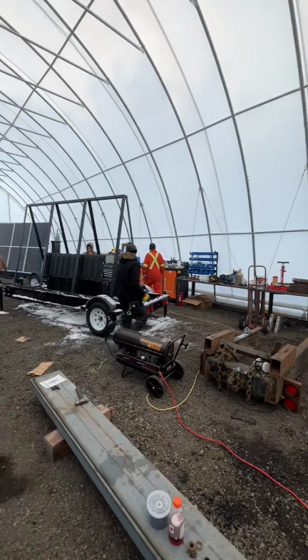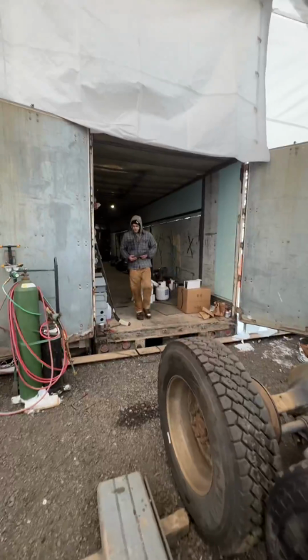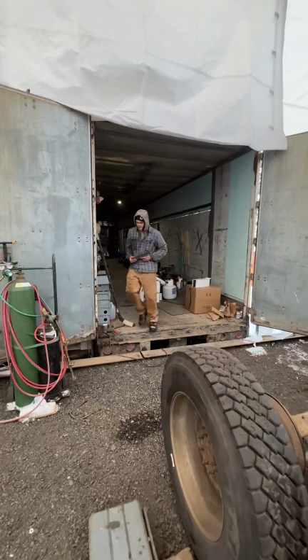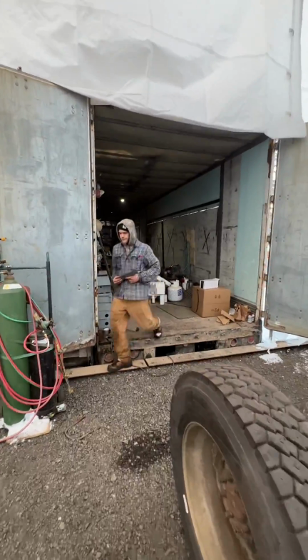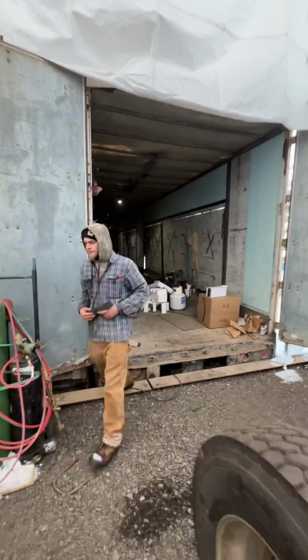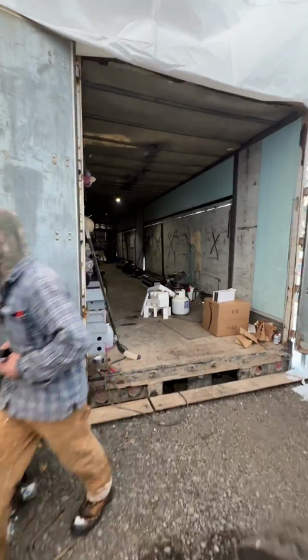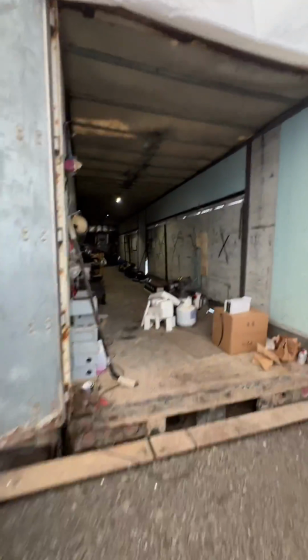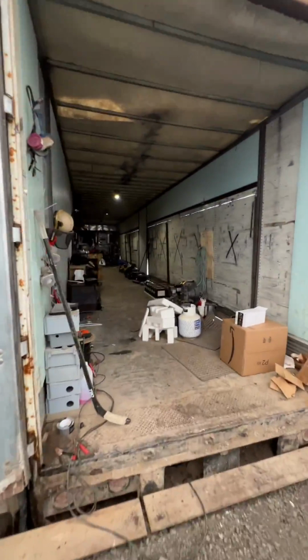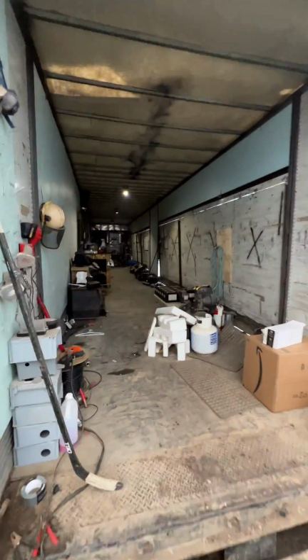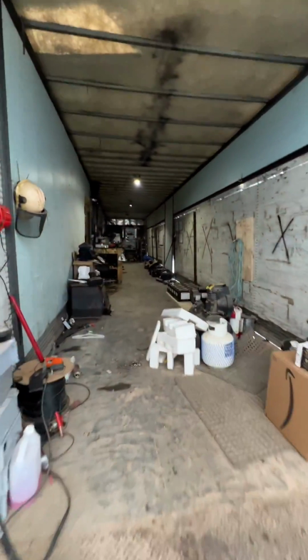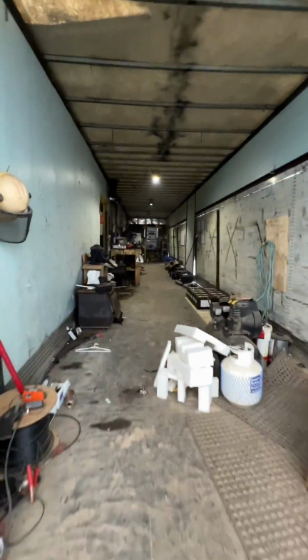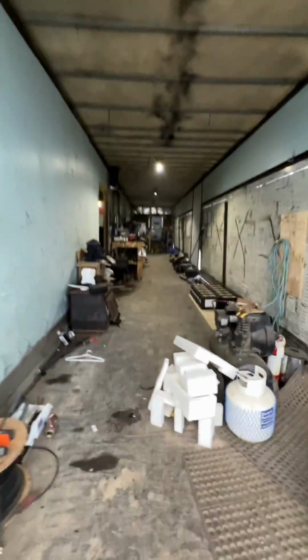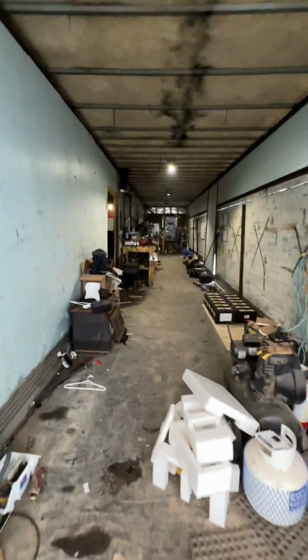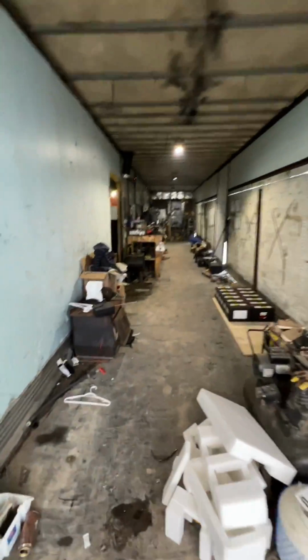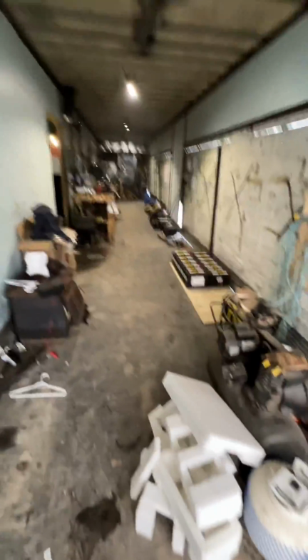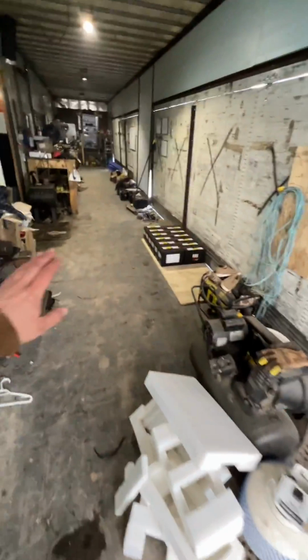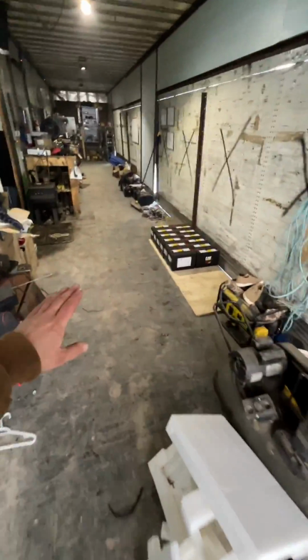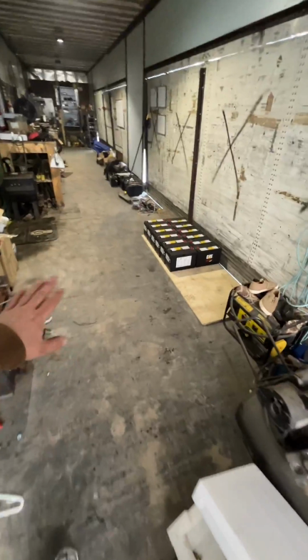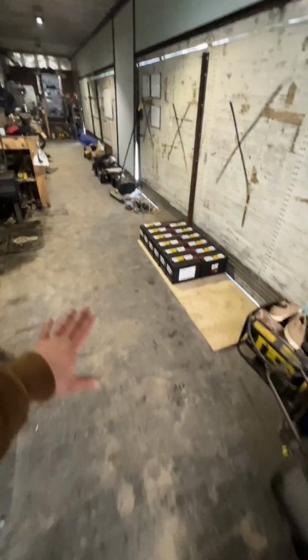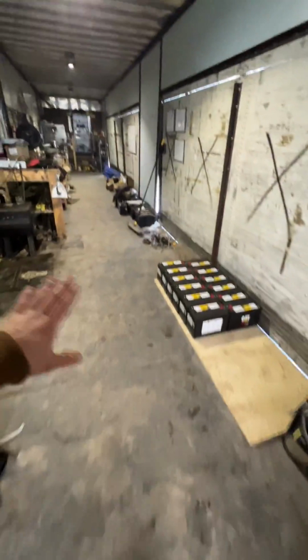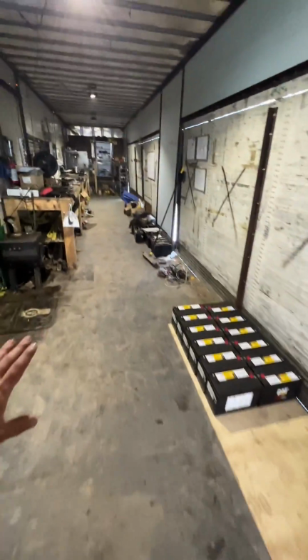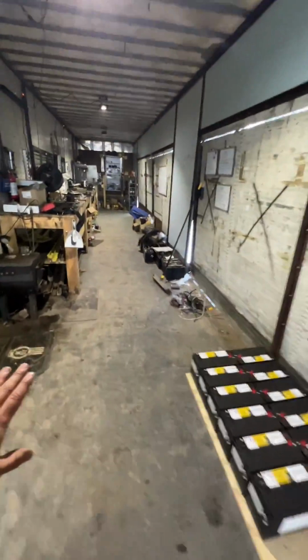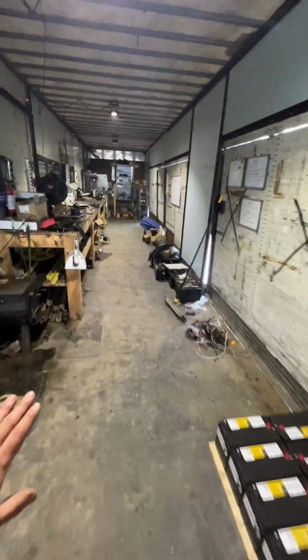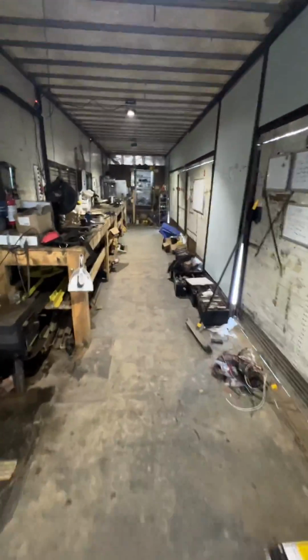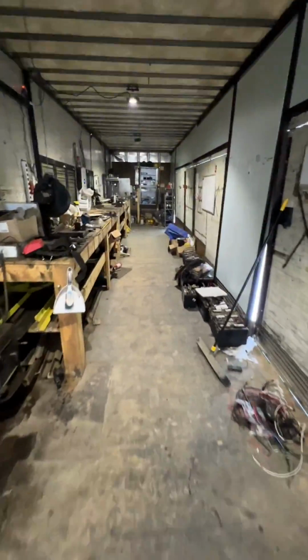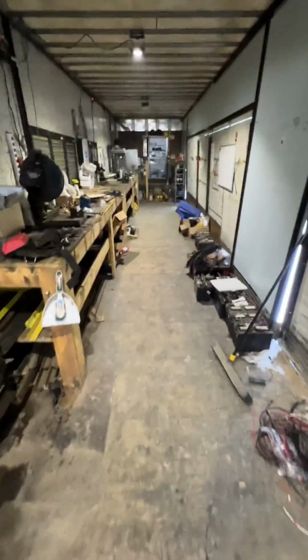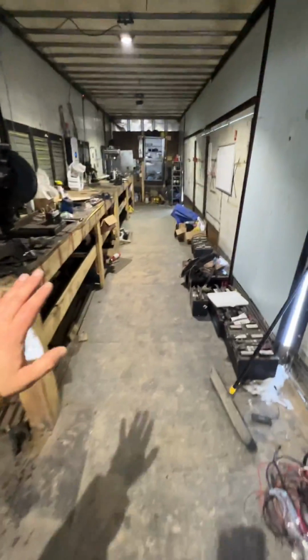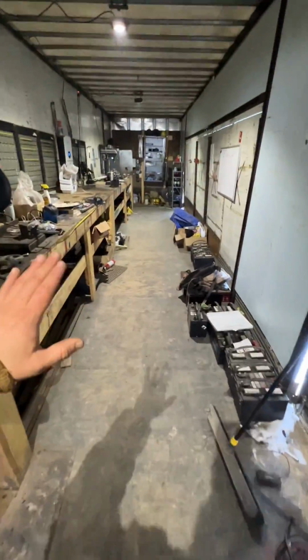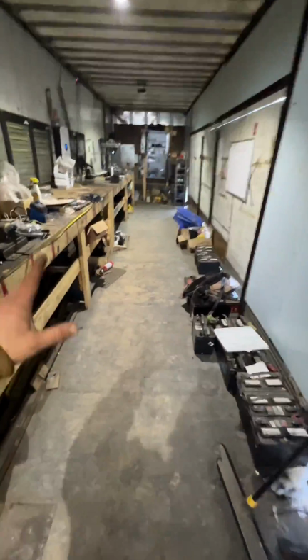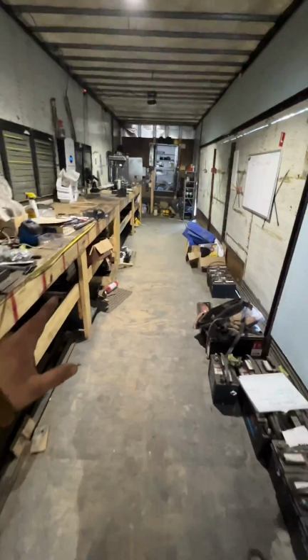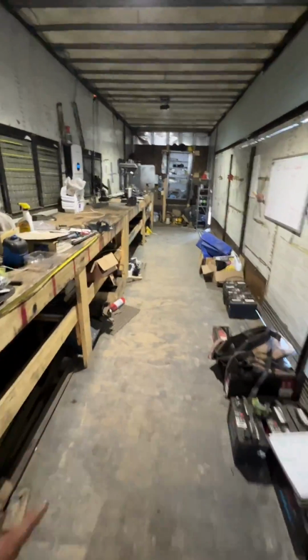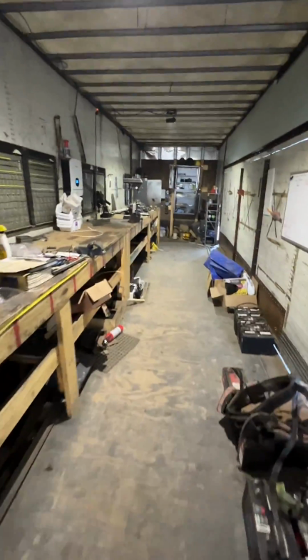Back in here we have our original shop. These are the 53-foot dry vans. We used to do all our work right in this little area, believe it or not. This is where that first truck was built.